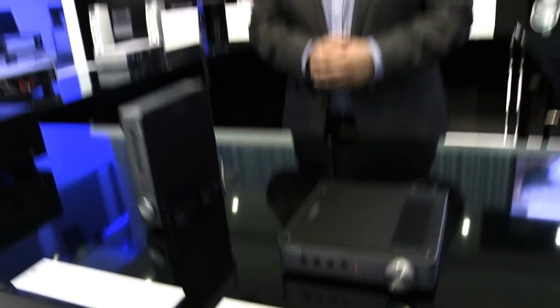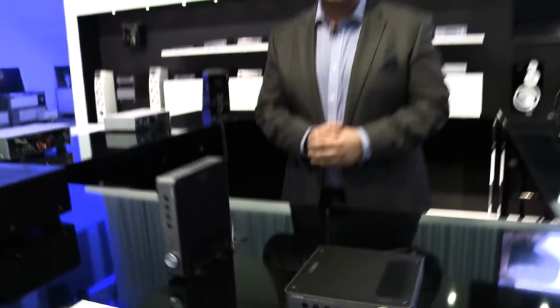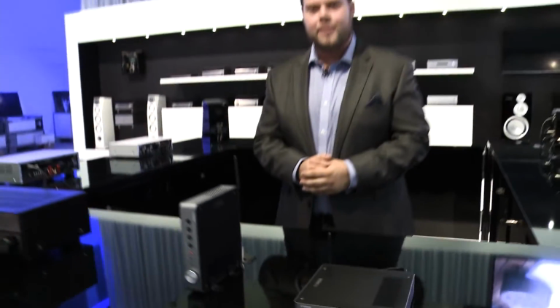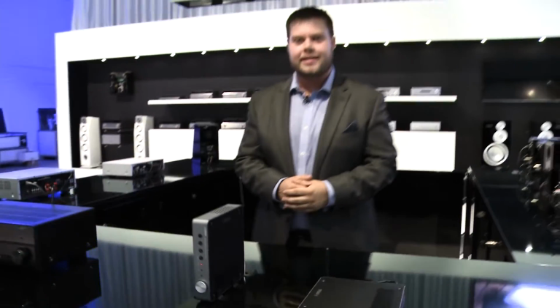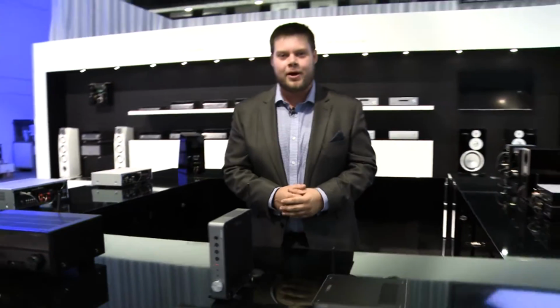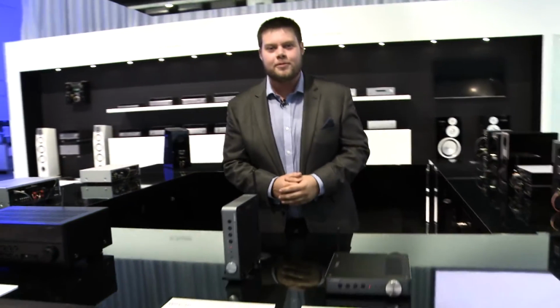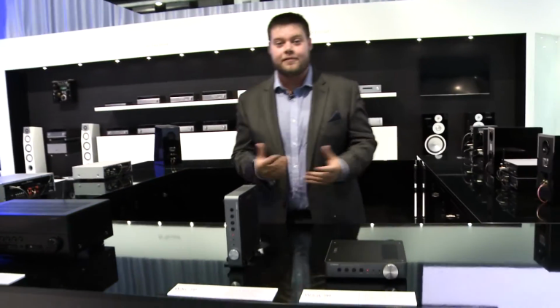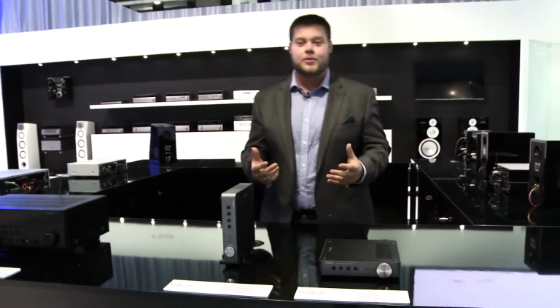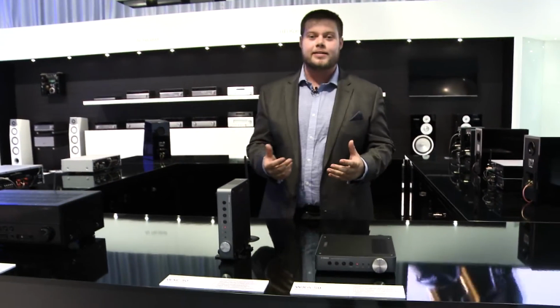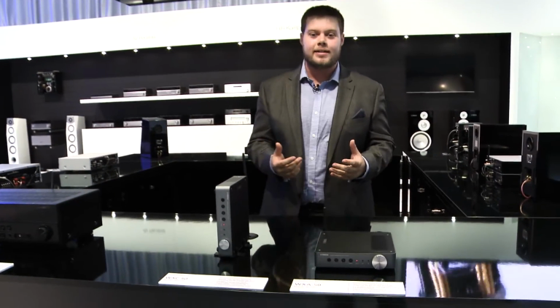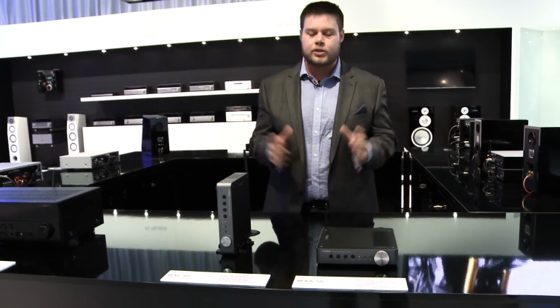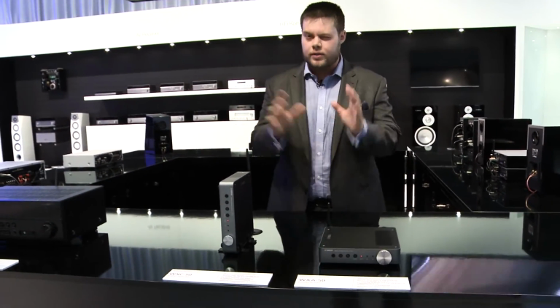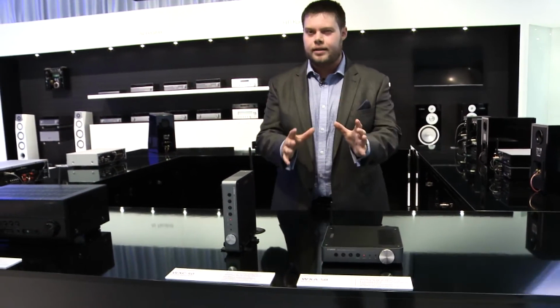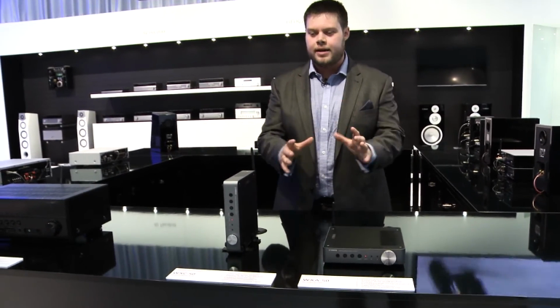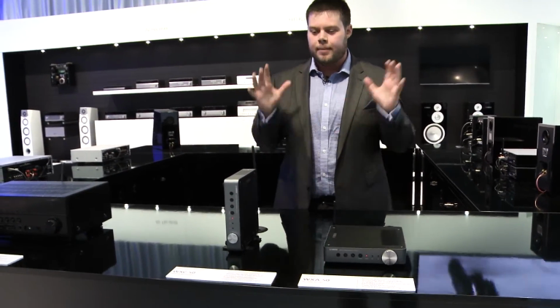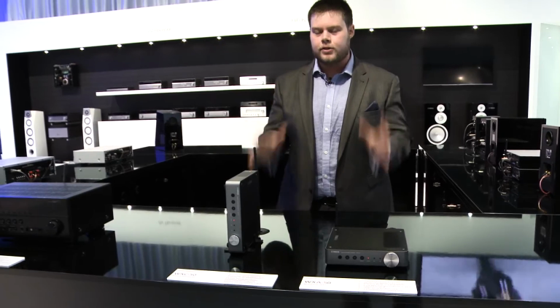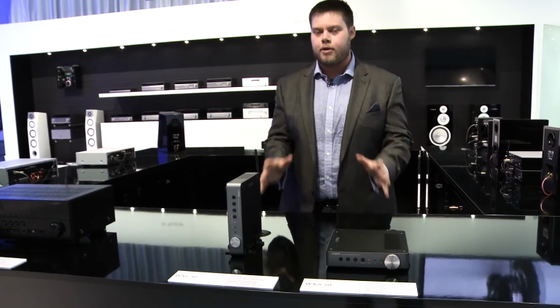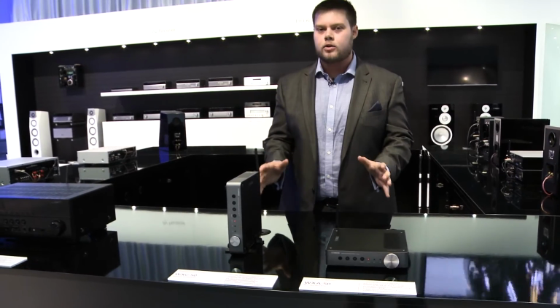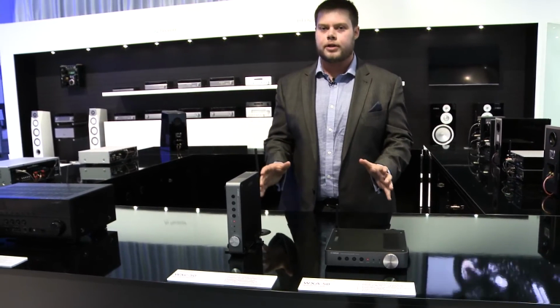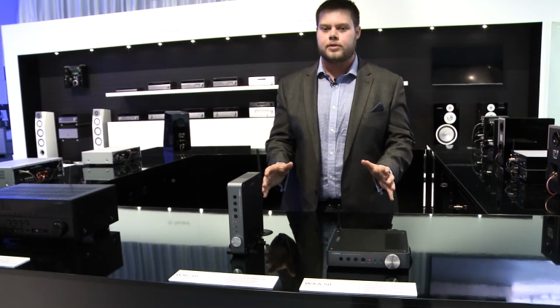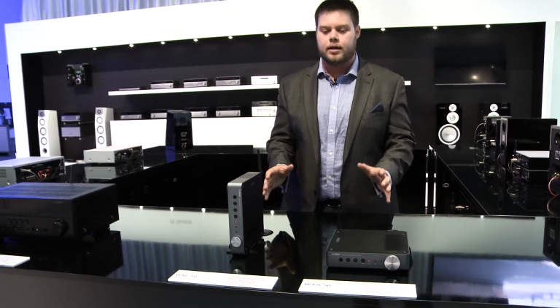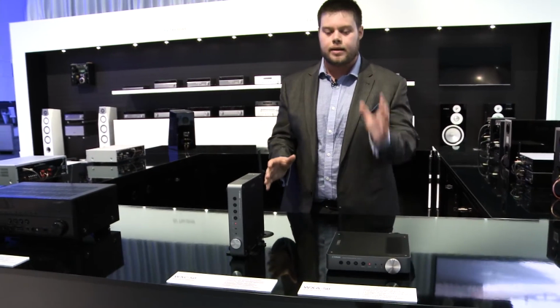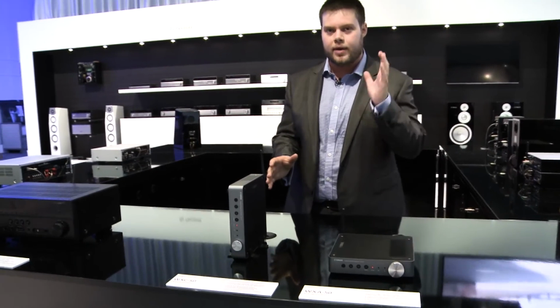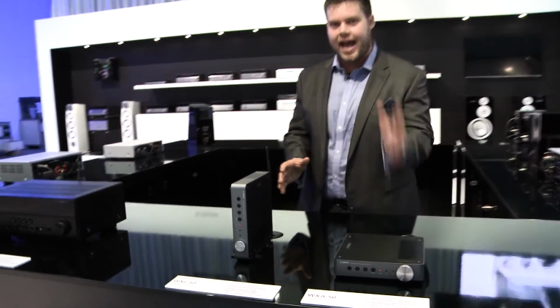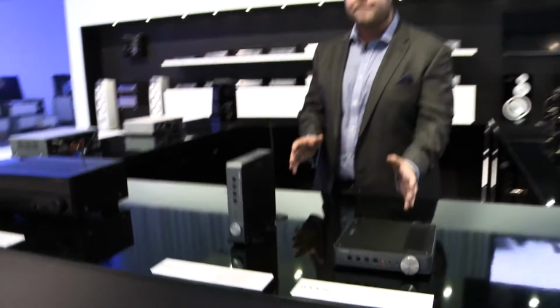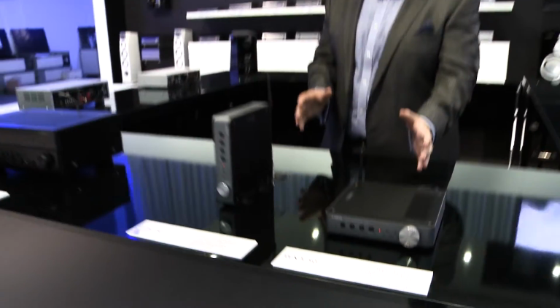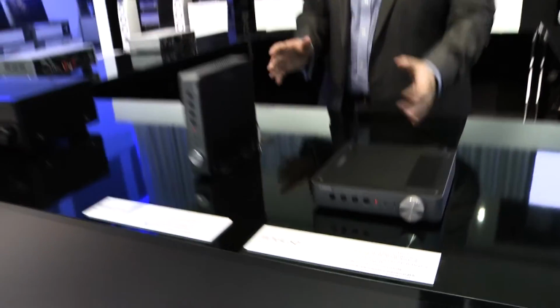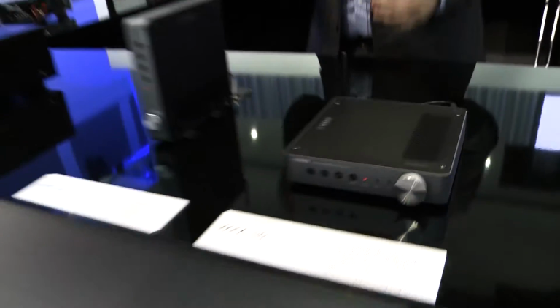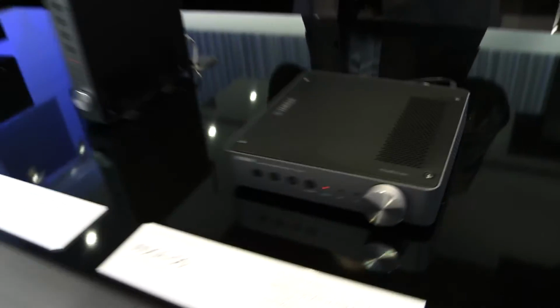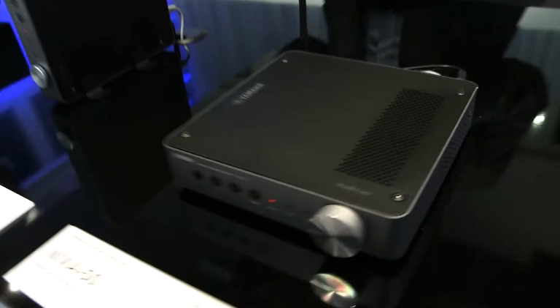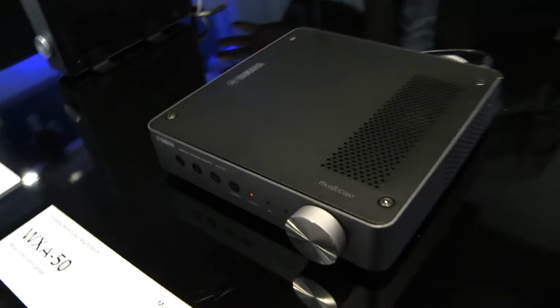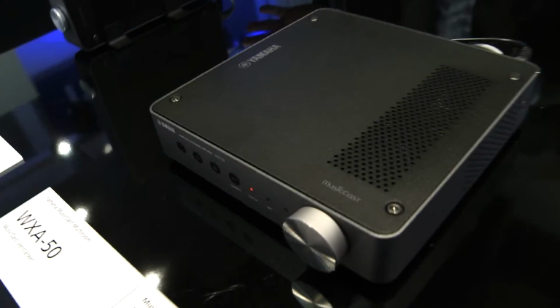Hi, welcome back to the Yamaha booth at IFA 2016. I want to talk to you a little bit about two brand new products to MusicCast: the WXA50 and the WXC50.